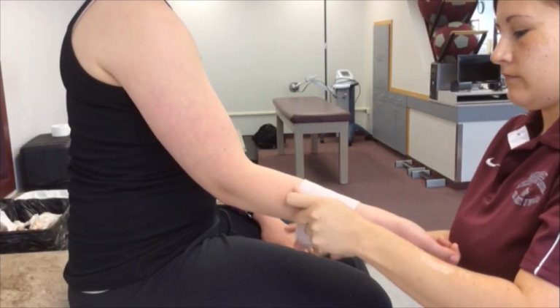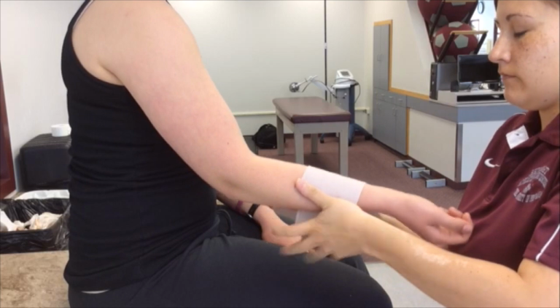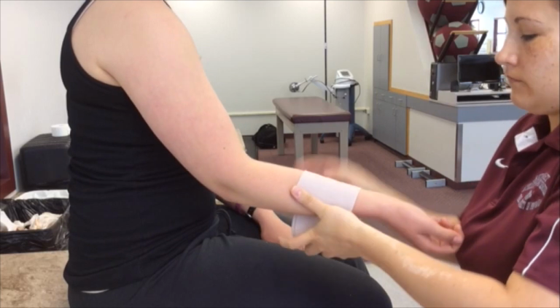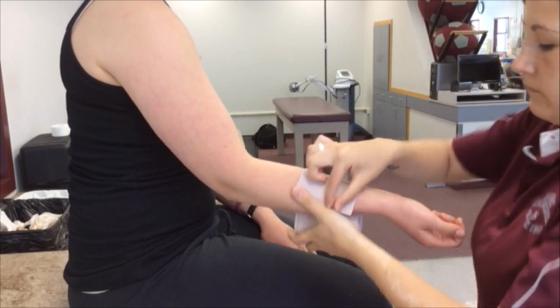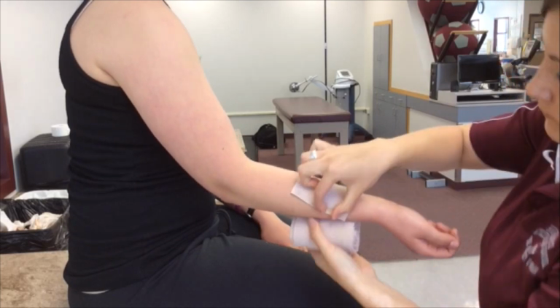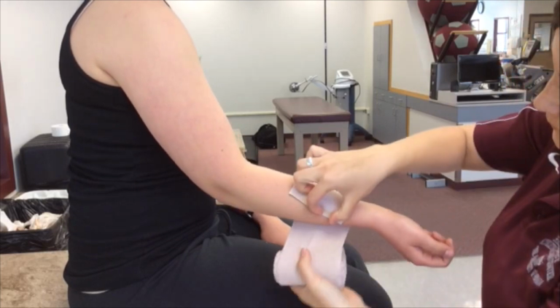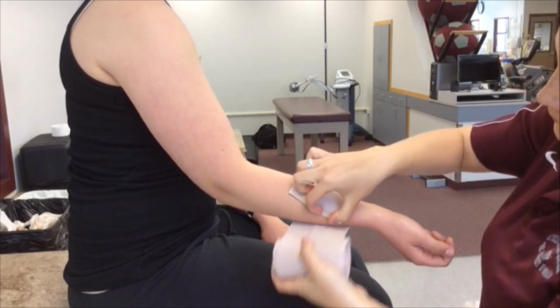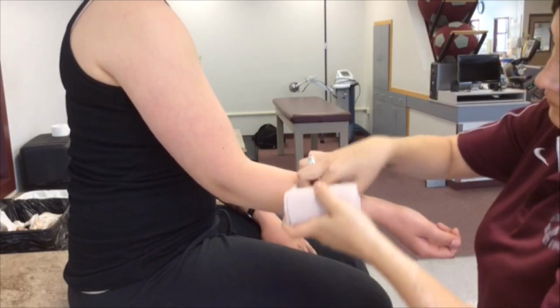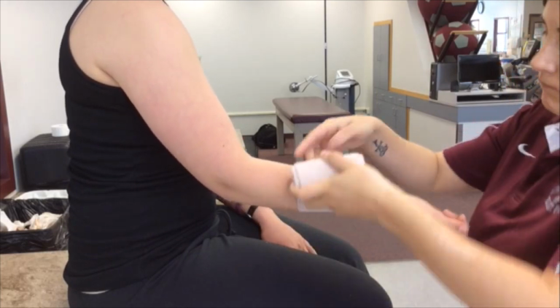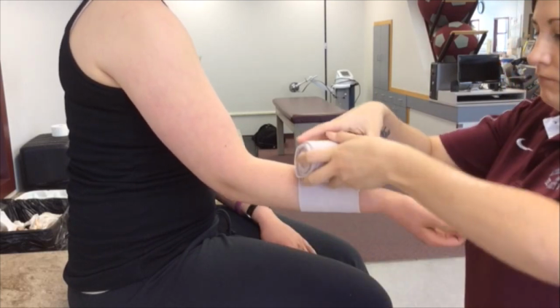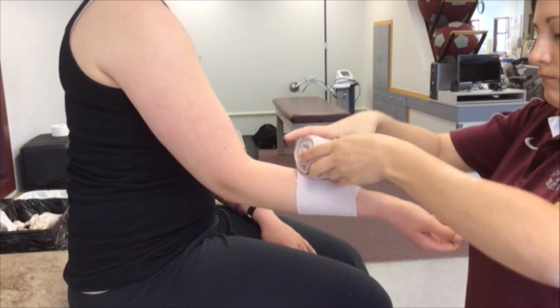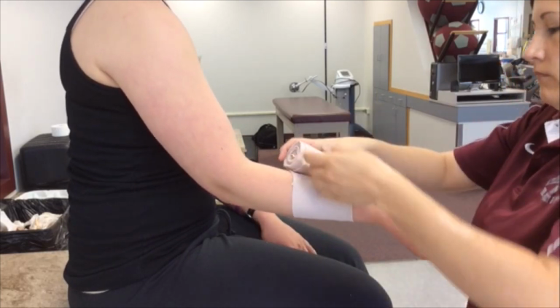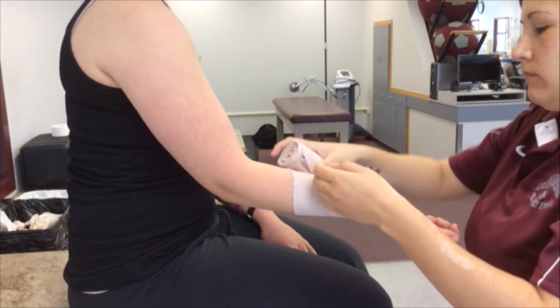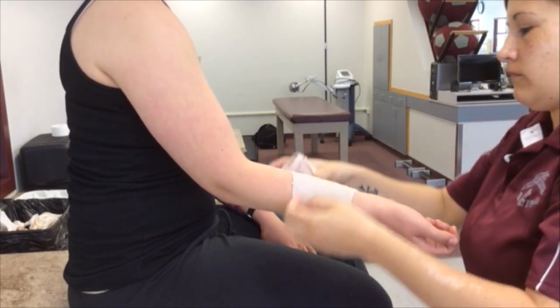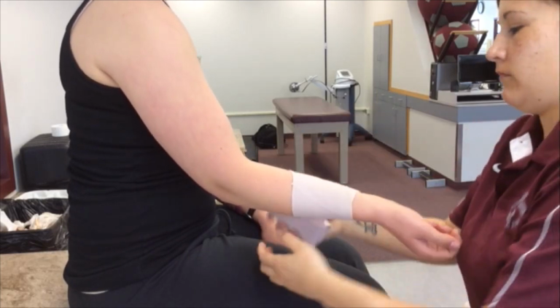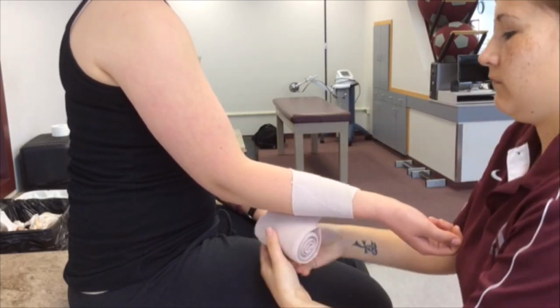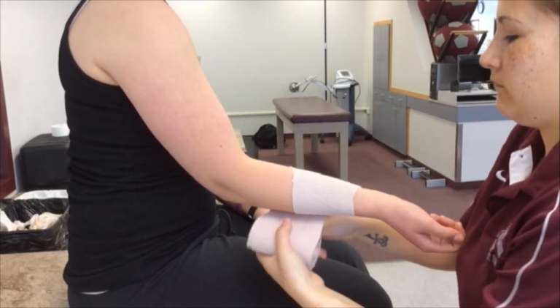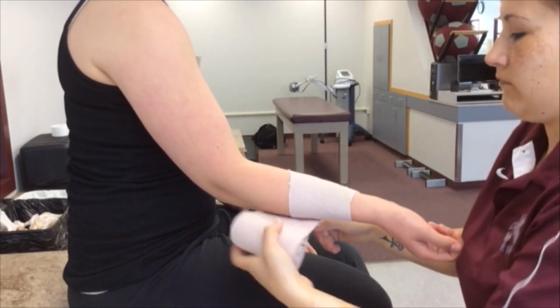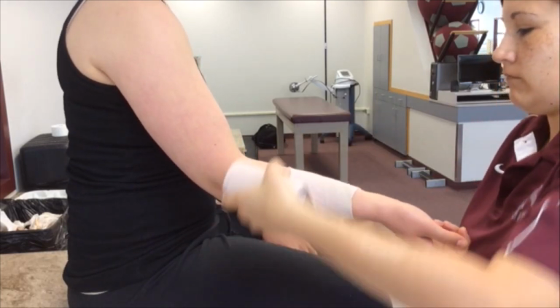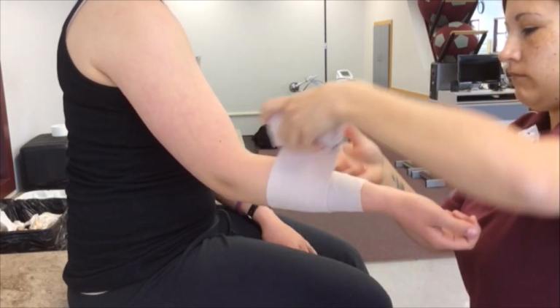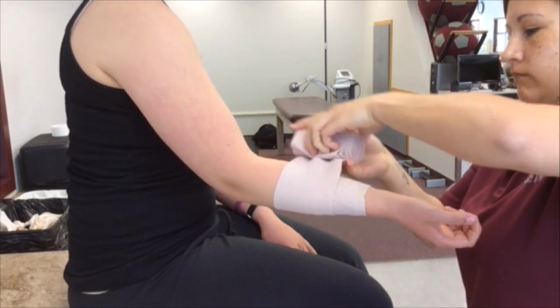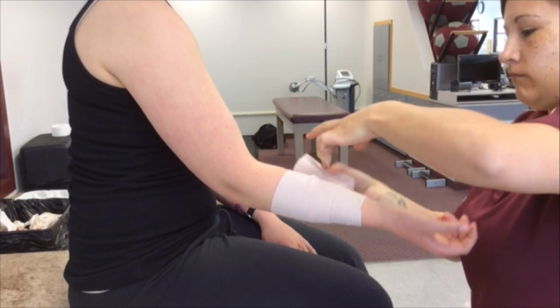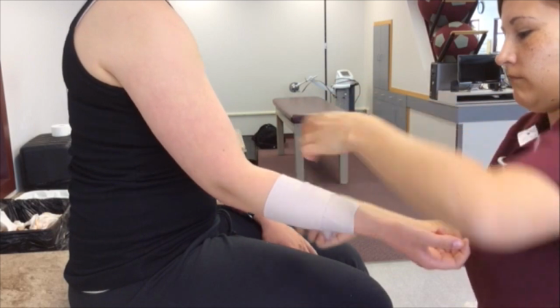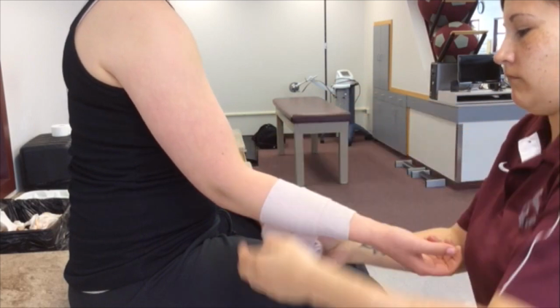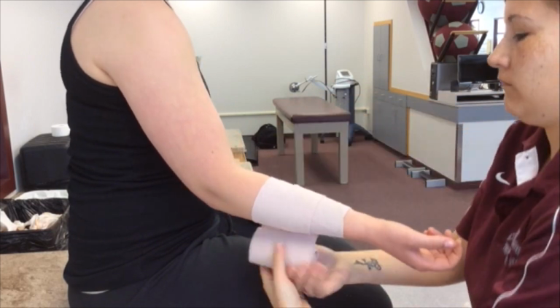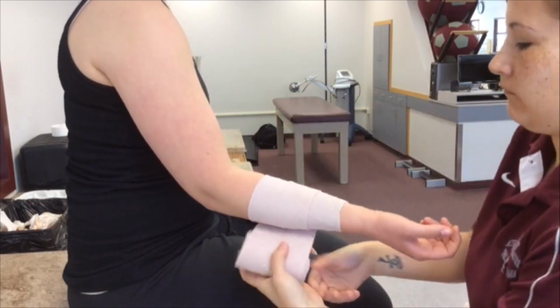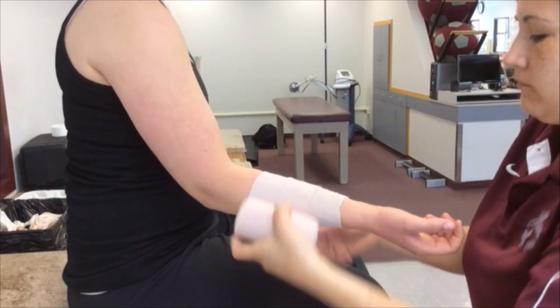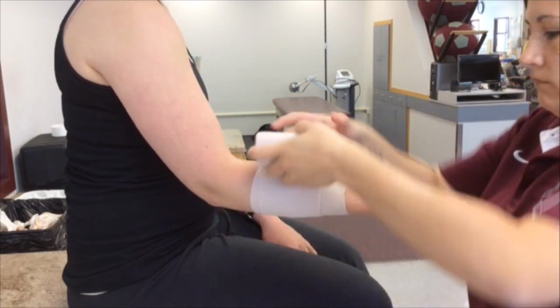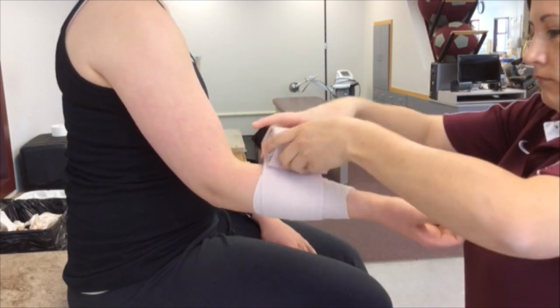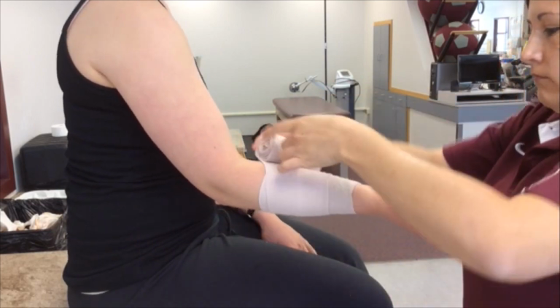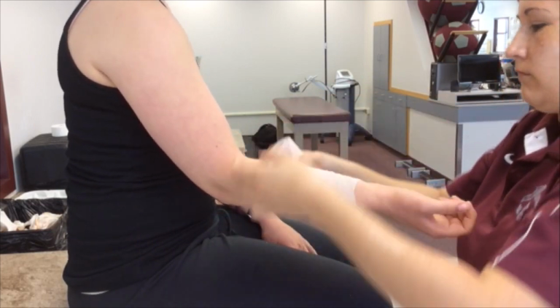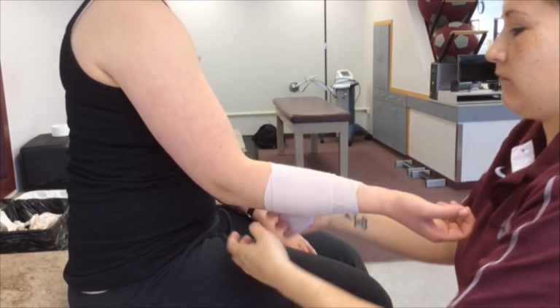Have the patient slightly flex the elbow. Use a 4 inch double ace wrap and apply at the distal end of the forearm.